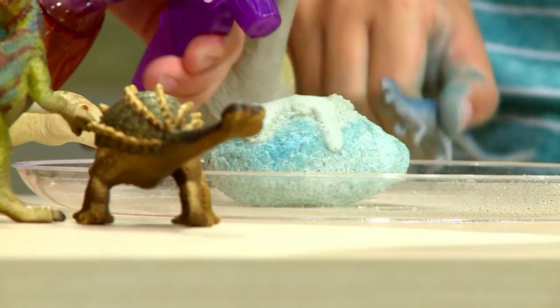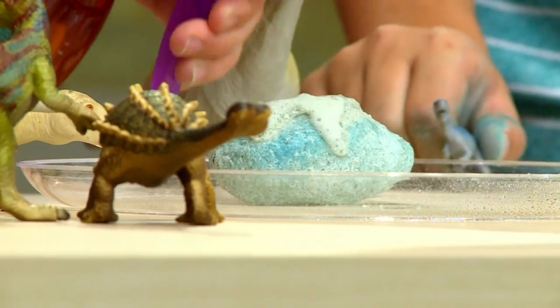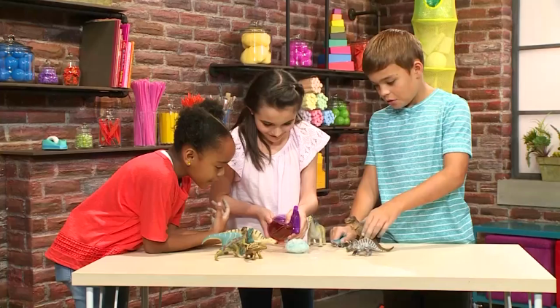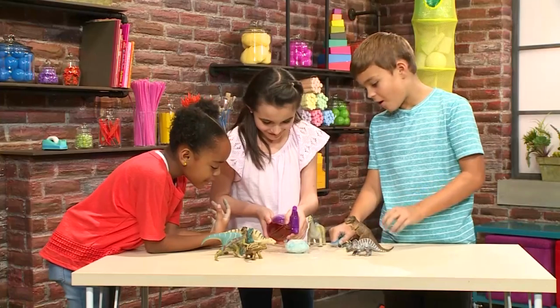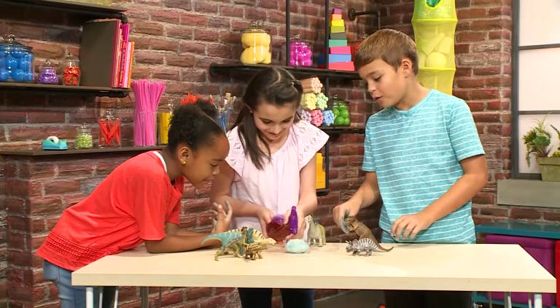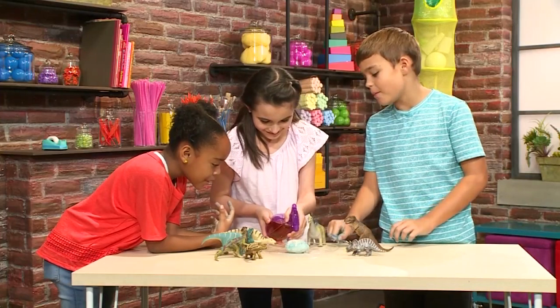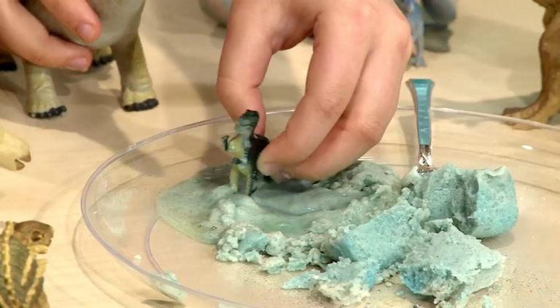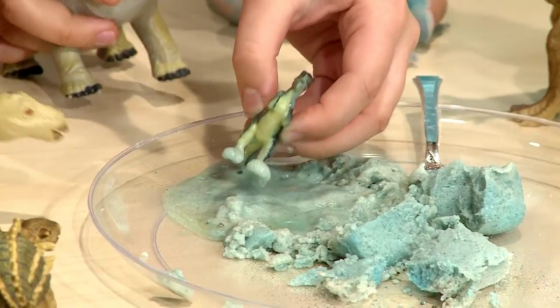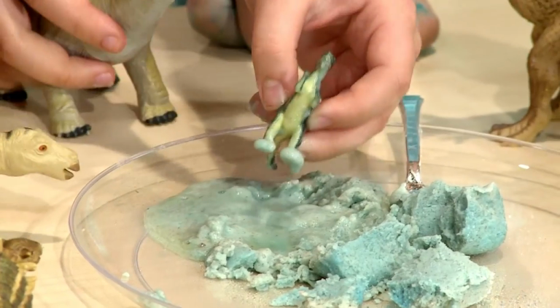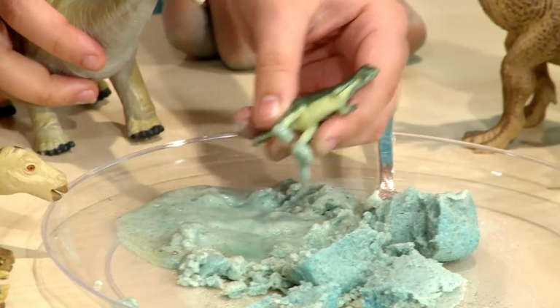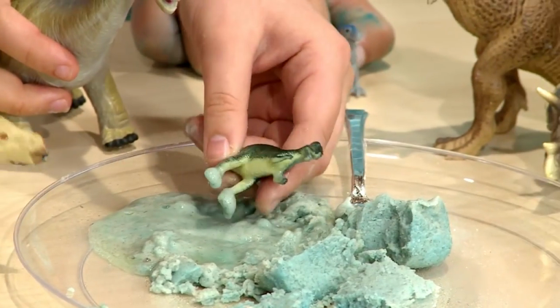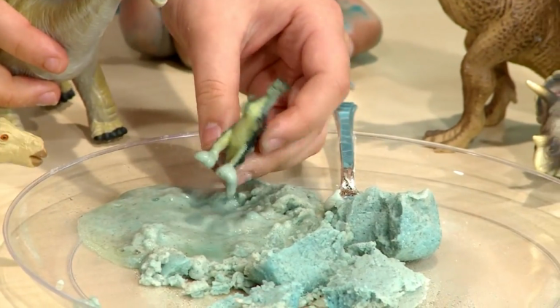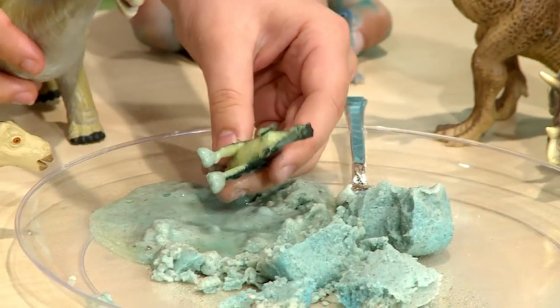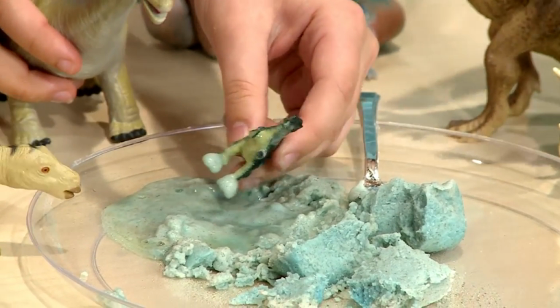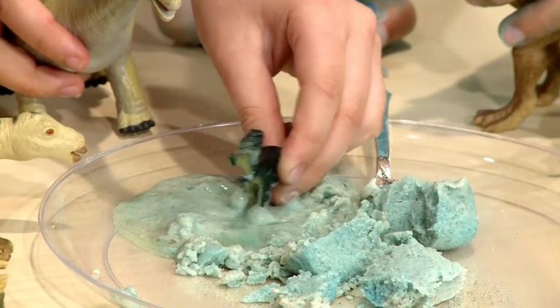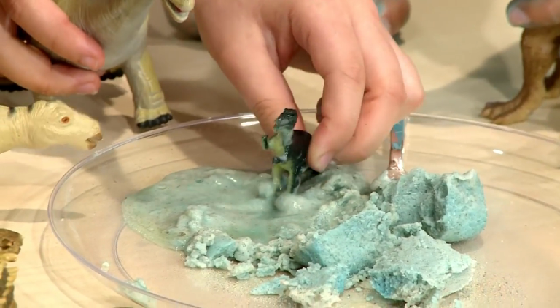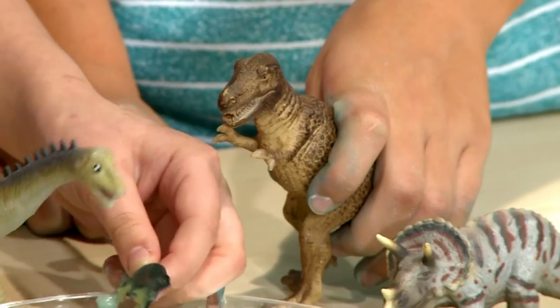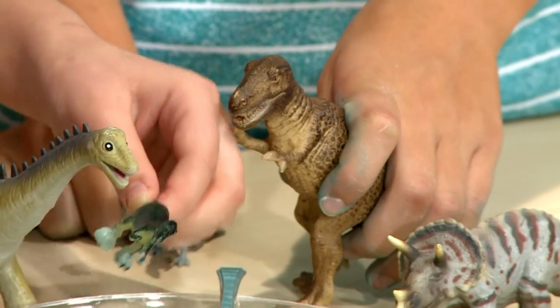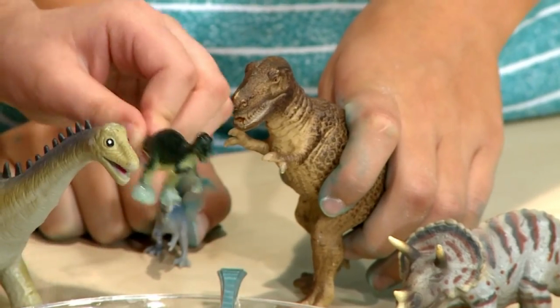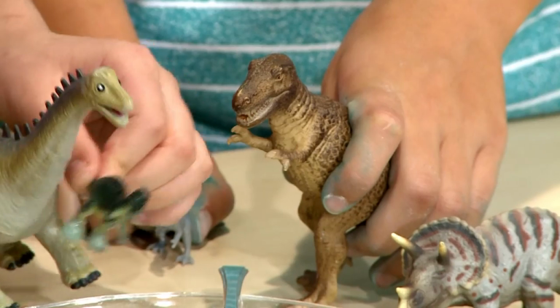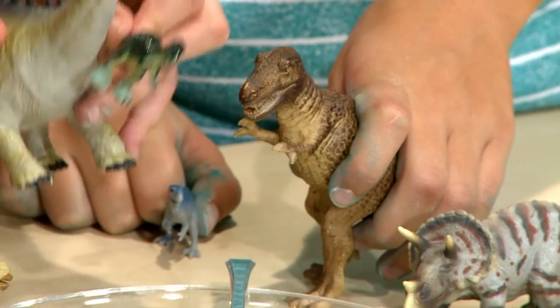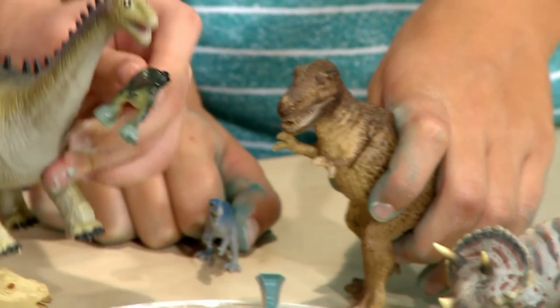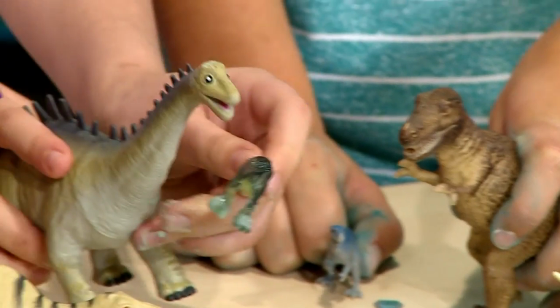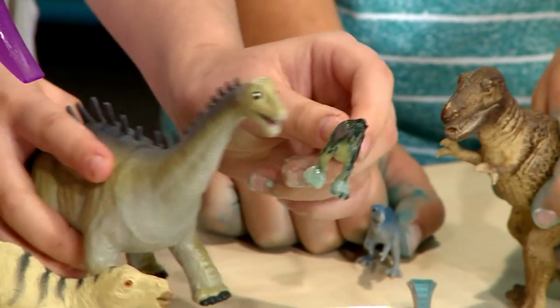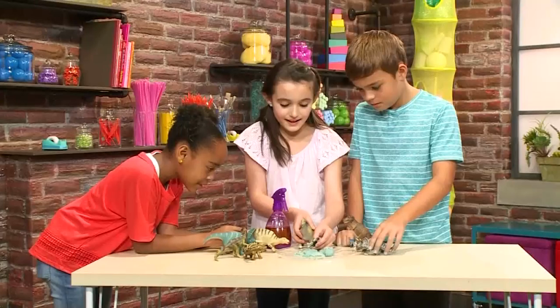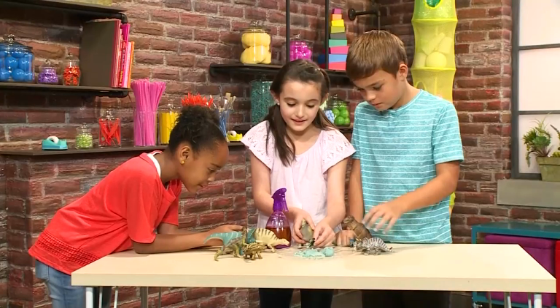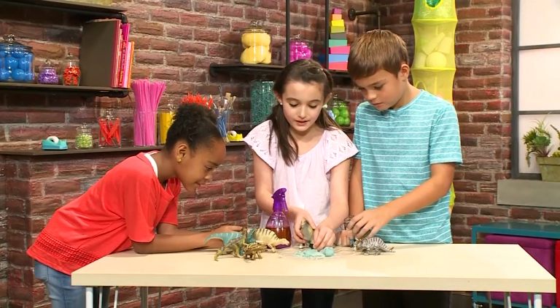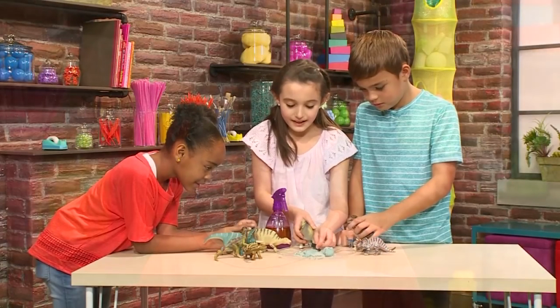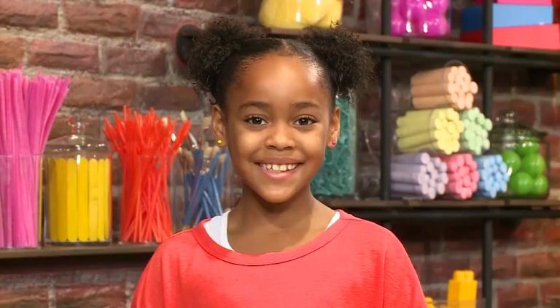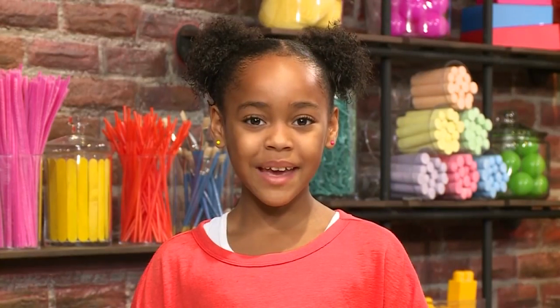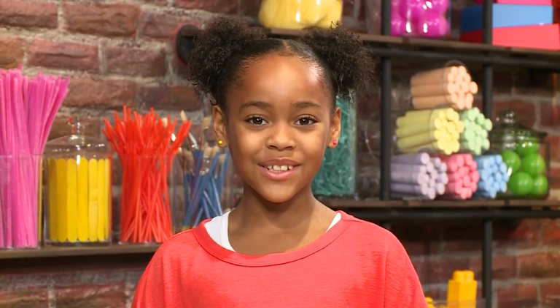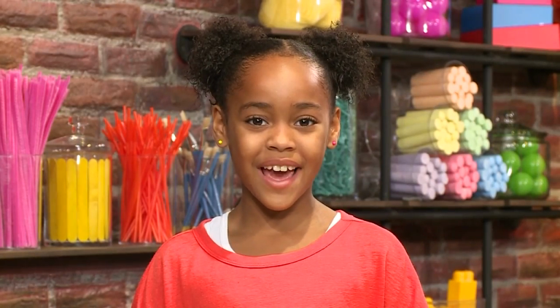It's bubbly — look at all those bubbles! Hello, everyone. This is how you make dinosaur eggs.